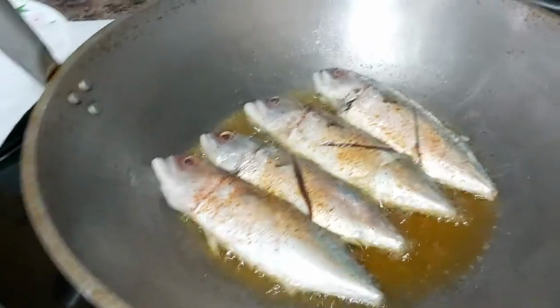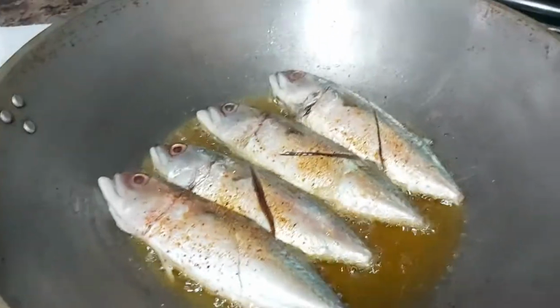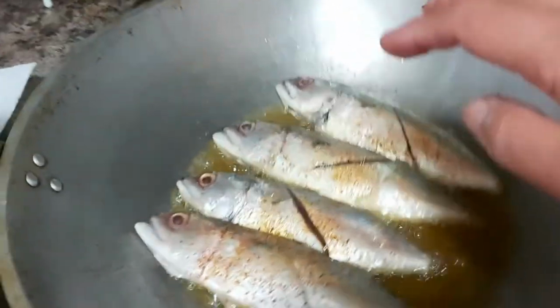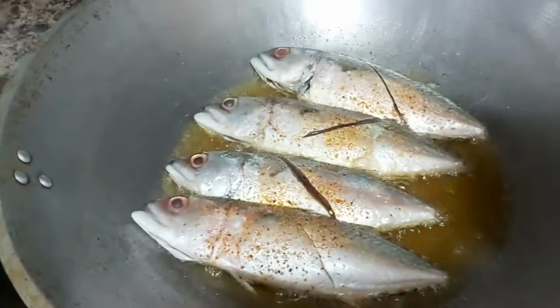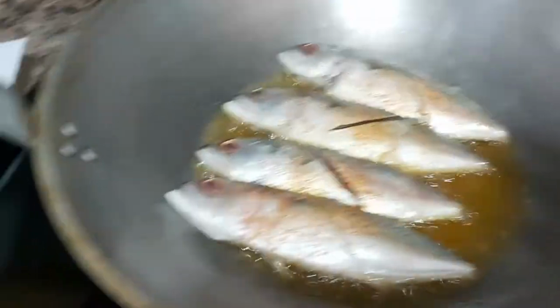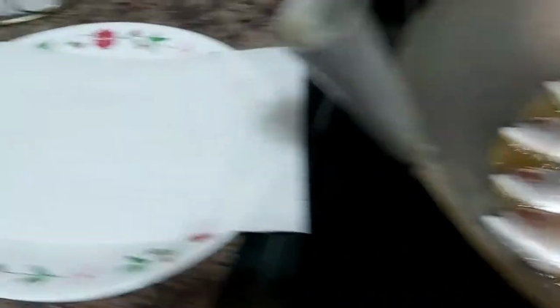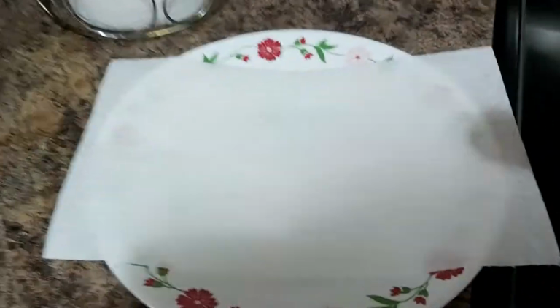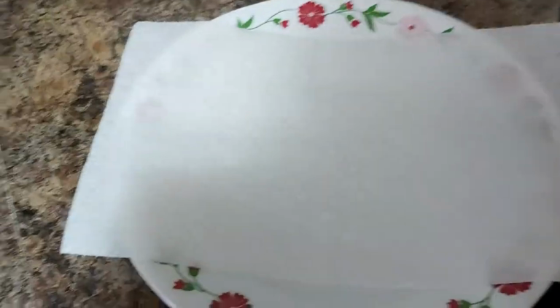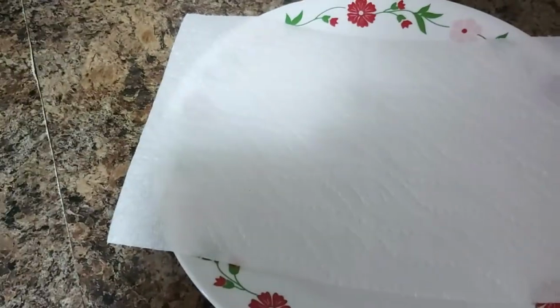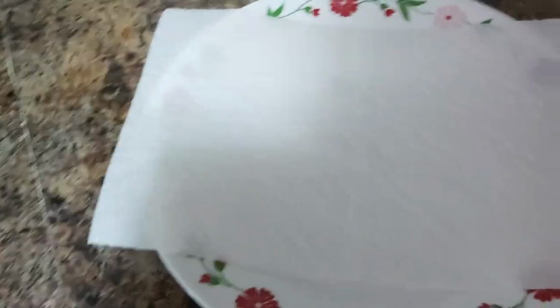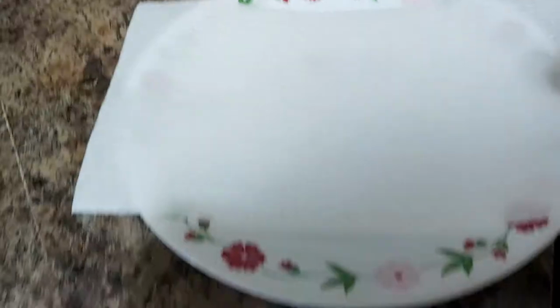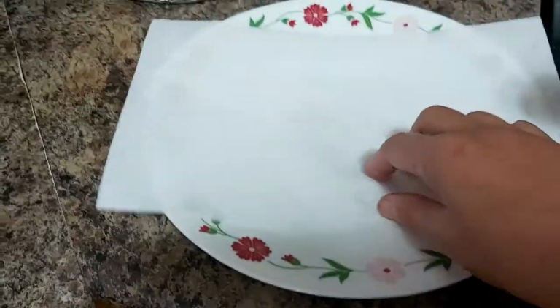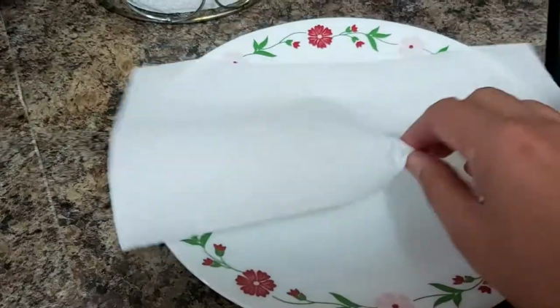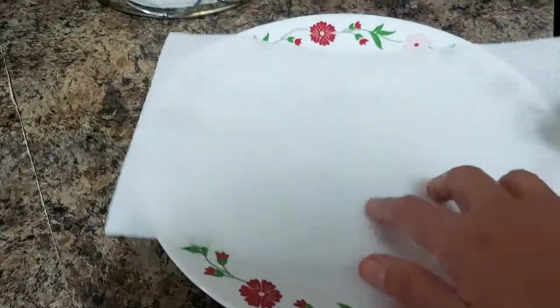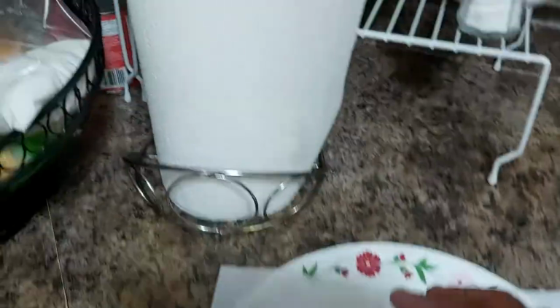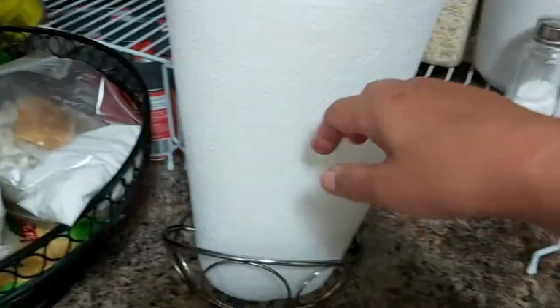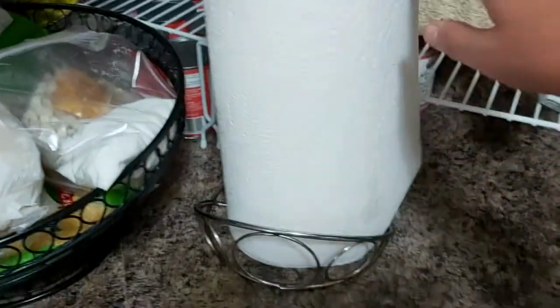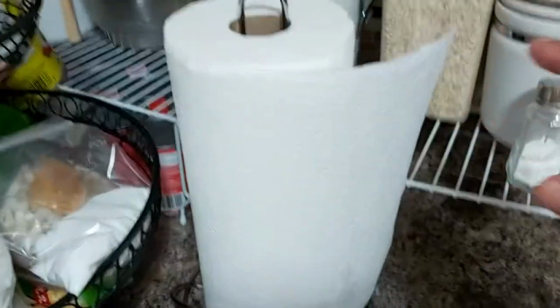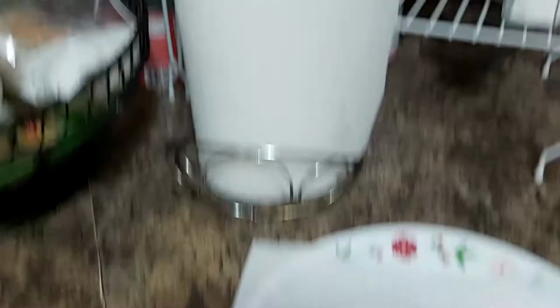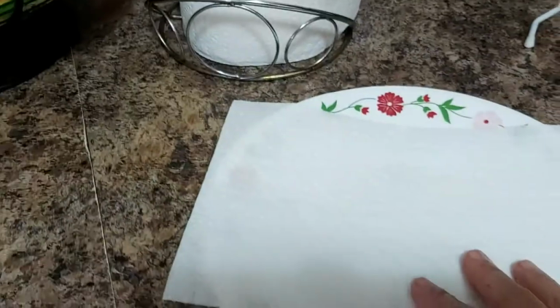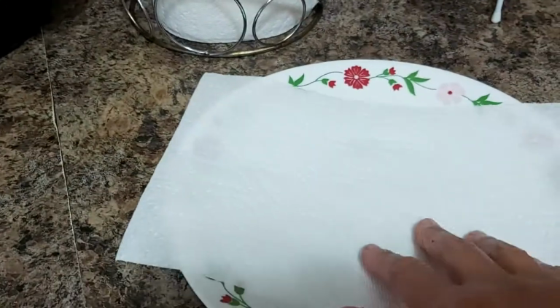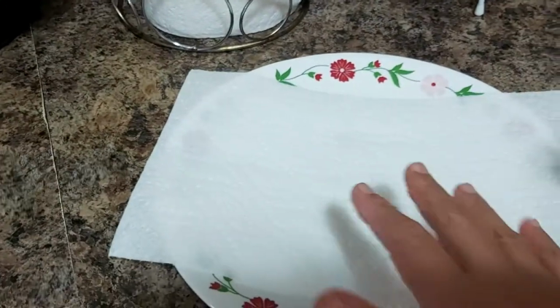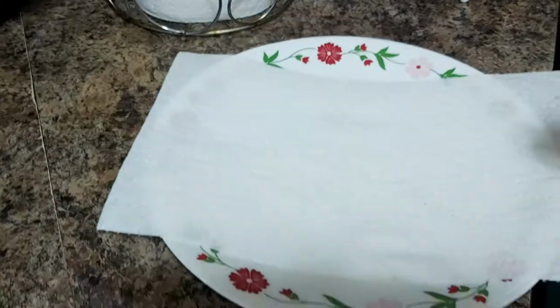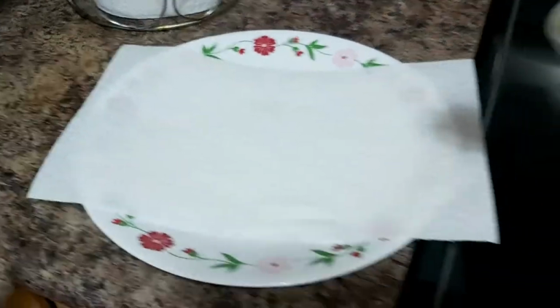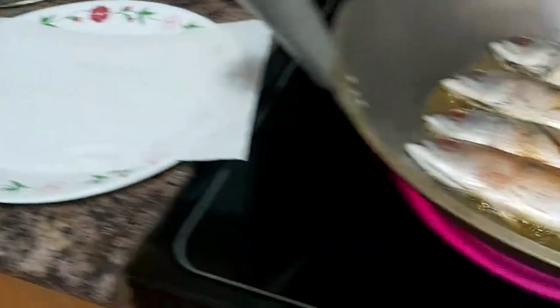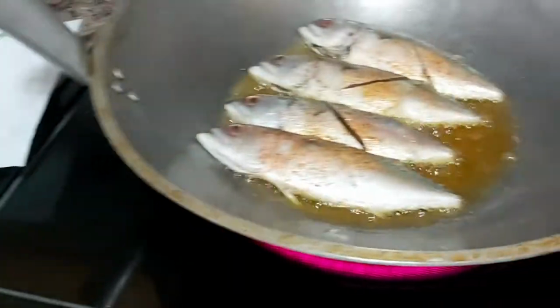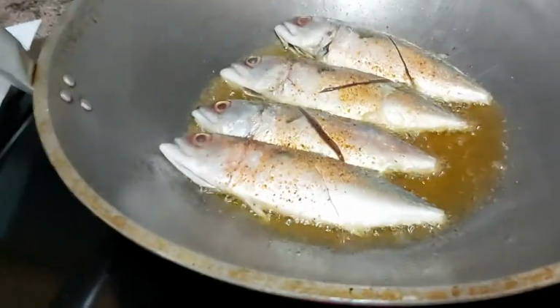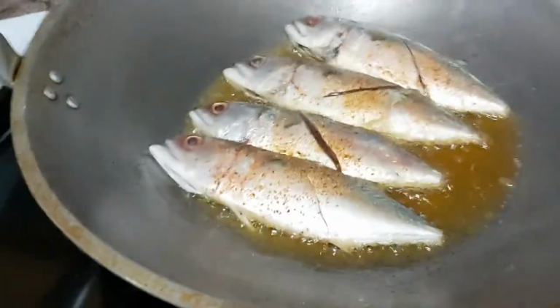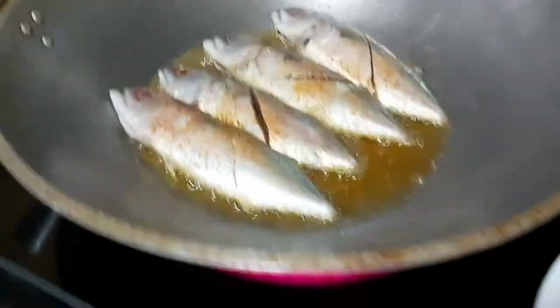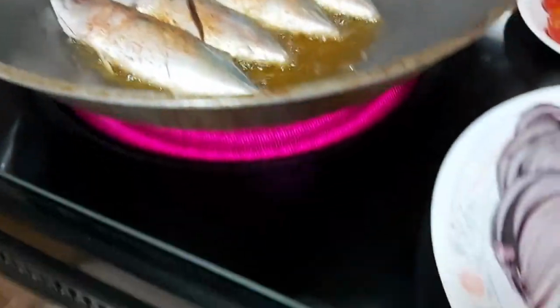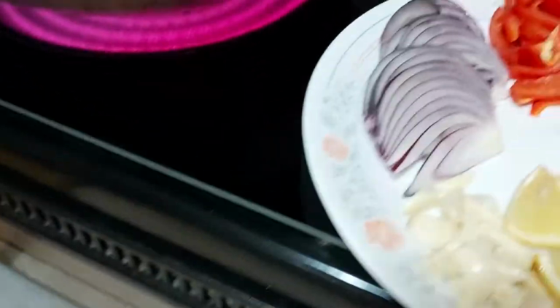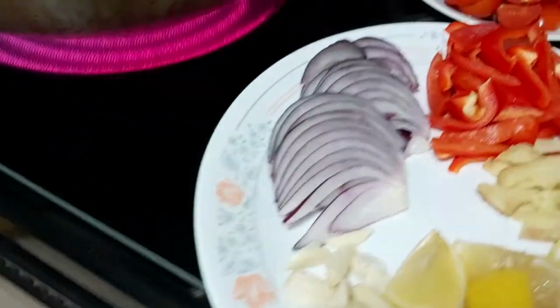Now, what are the very basic ingredients? After frying the fish, I'll place it onto my paper towel-lined plate so that the excess oil will be drained.